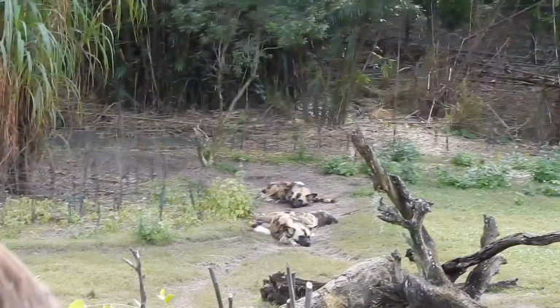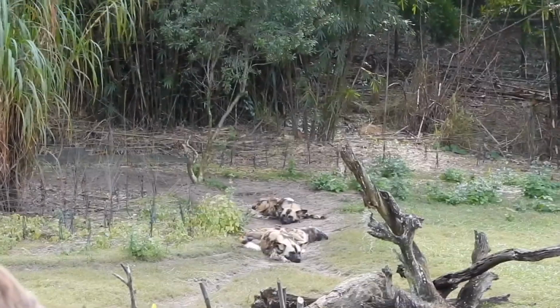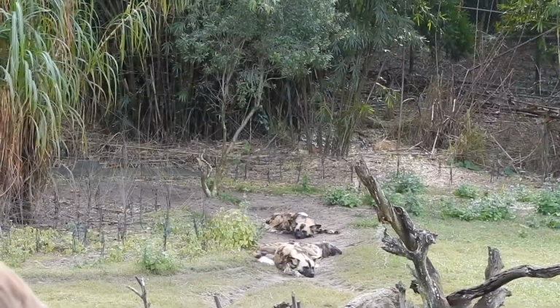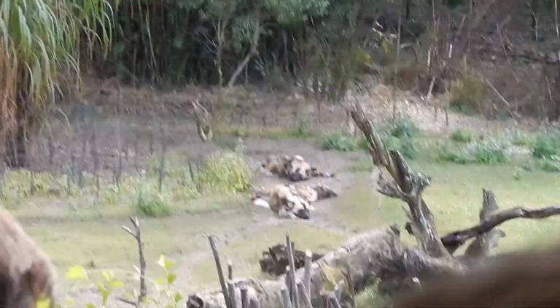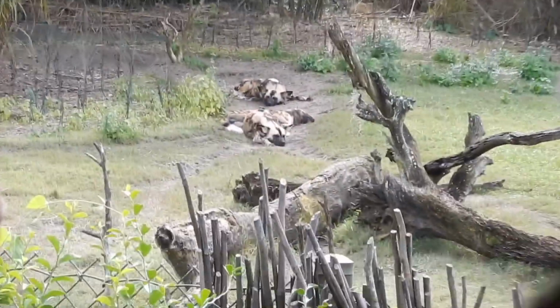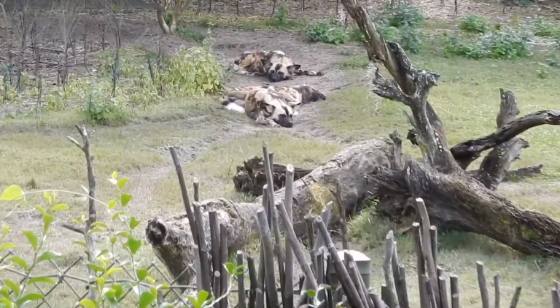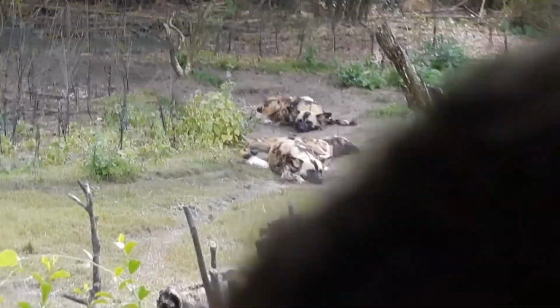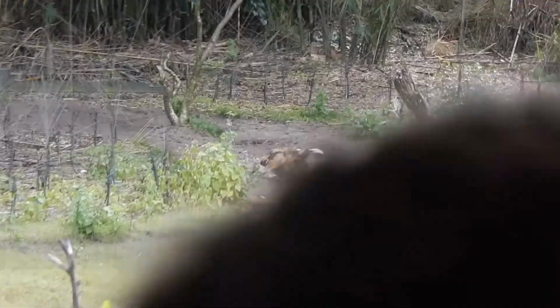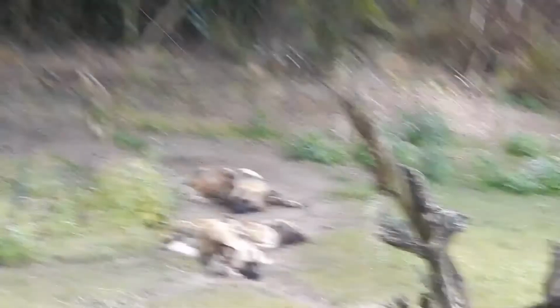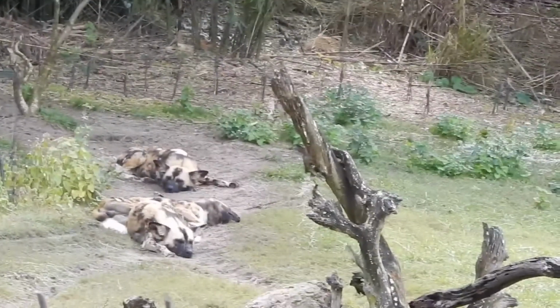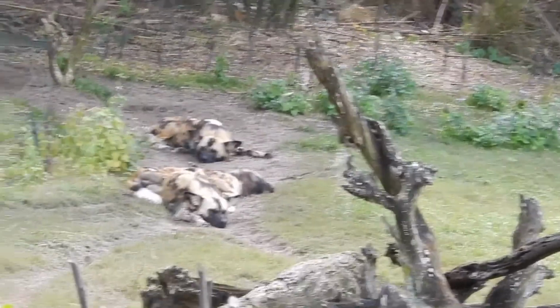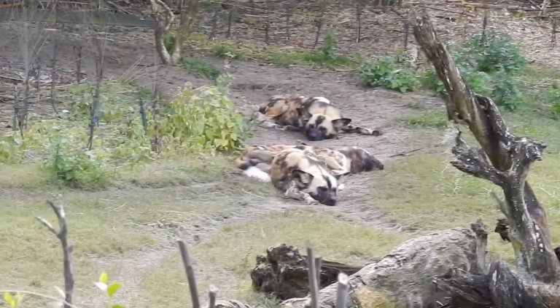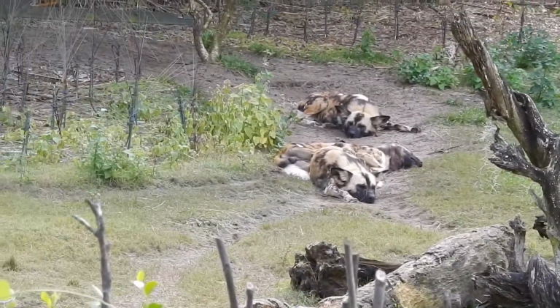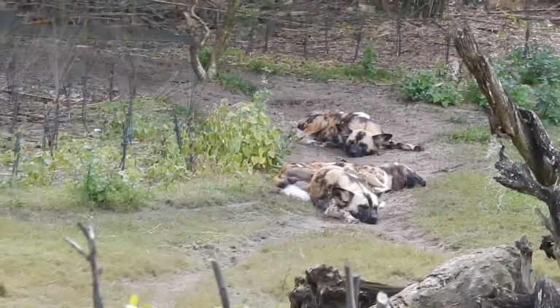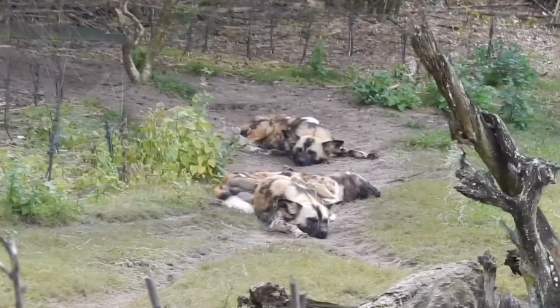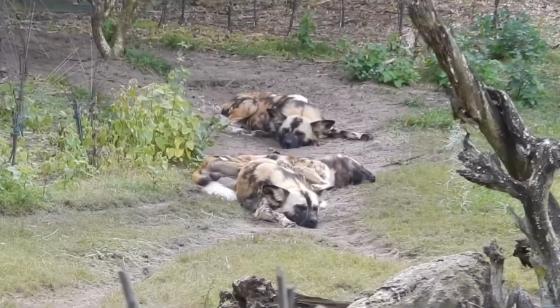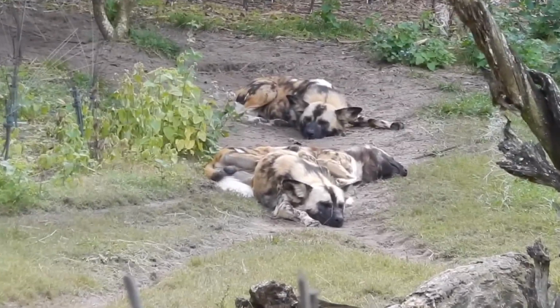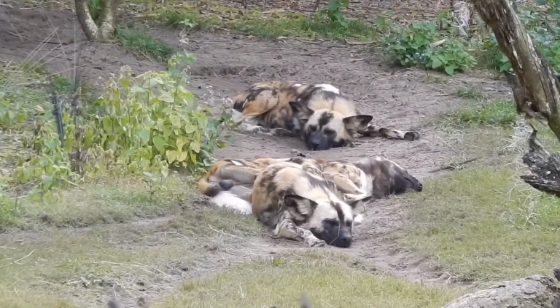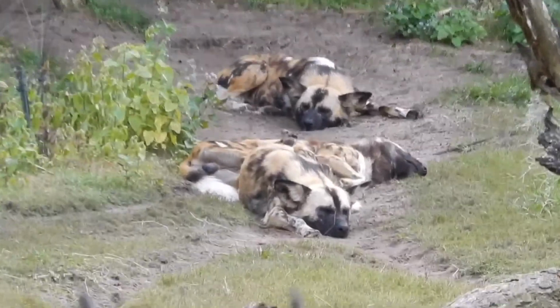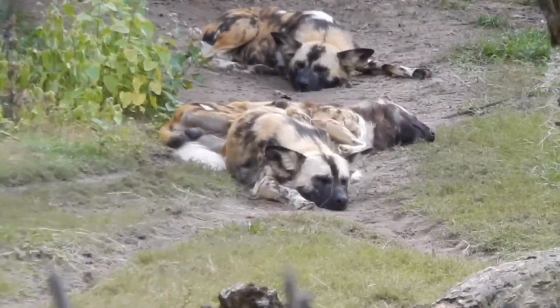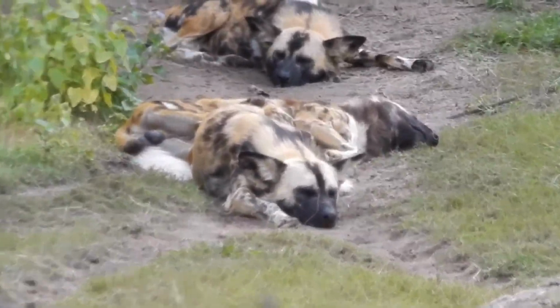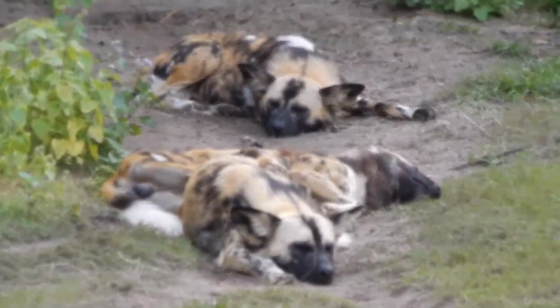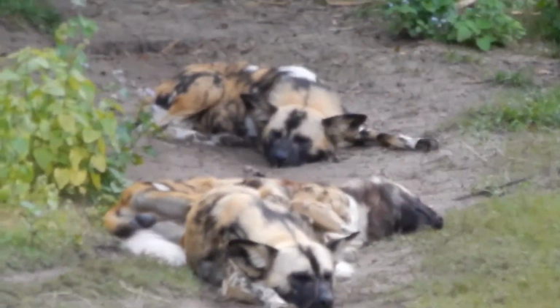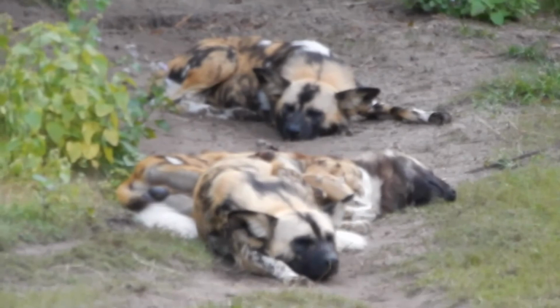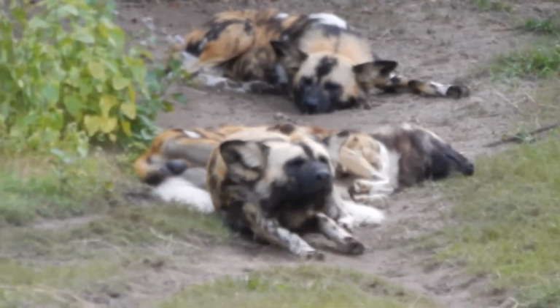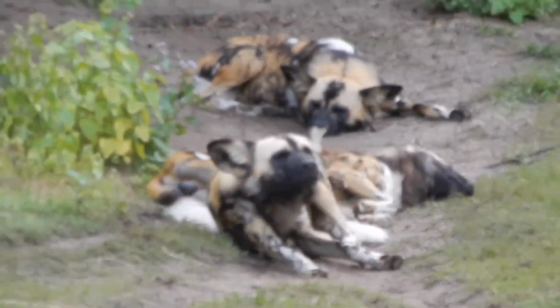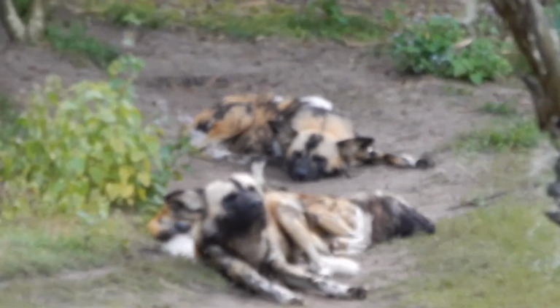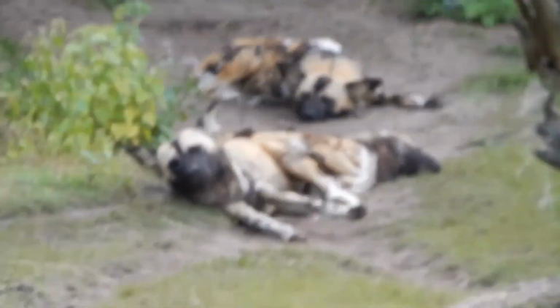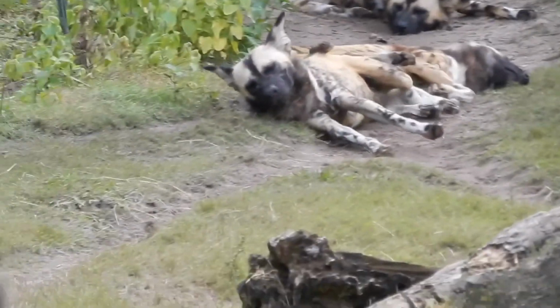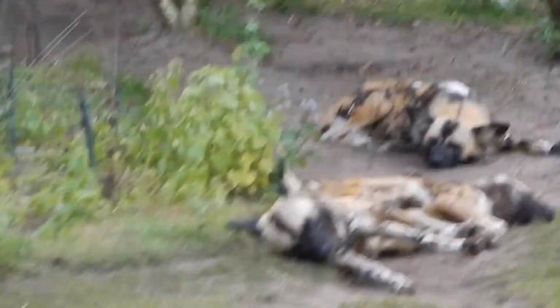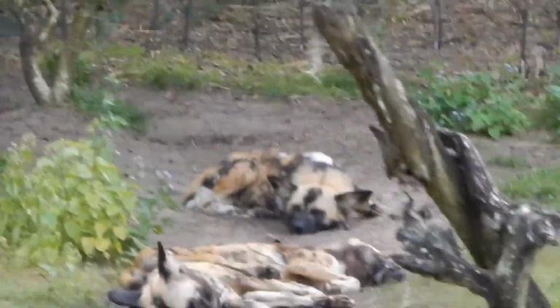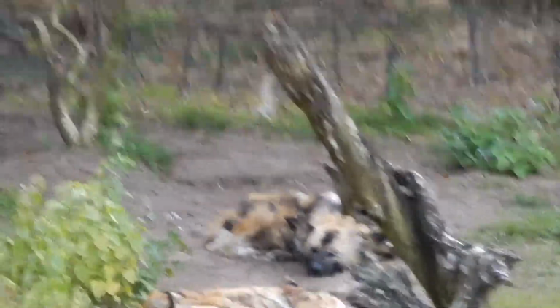African wild dogs are easily mistaken for hyenas, but they're very different from hyenas and very different from your domesticated dog. They only have 4 toes. They chirp — they actually sound more like a bird than they do a dog.